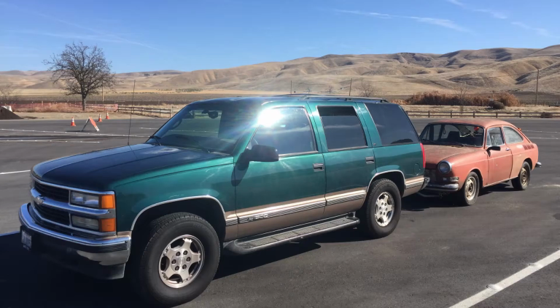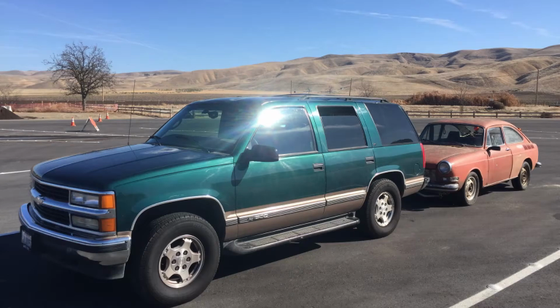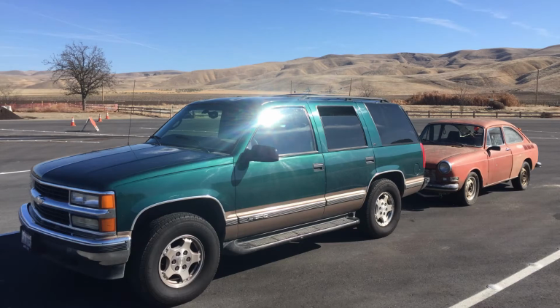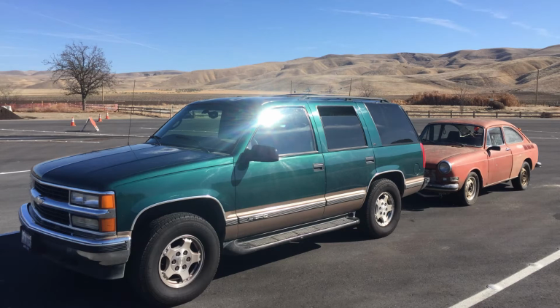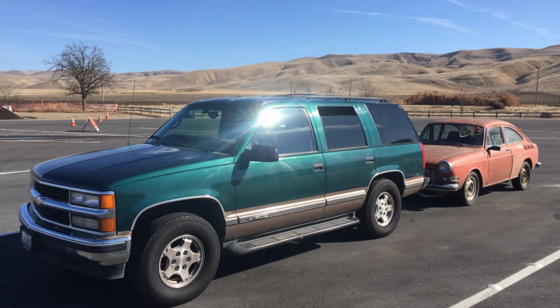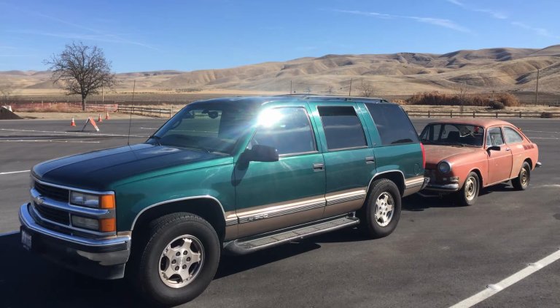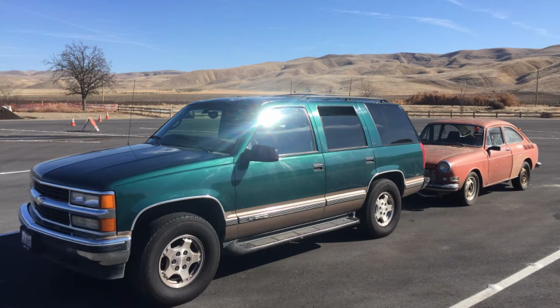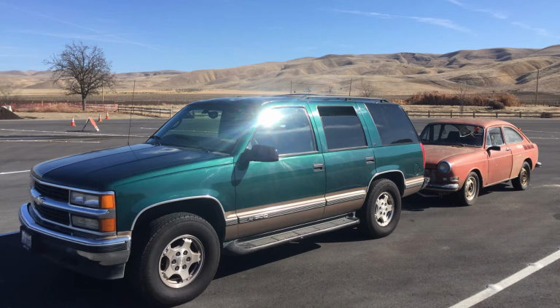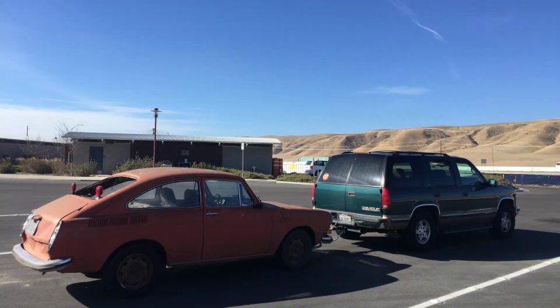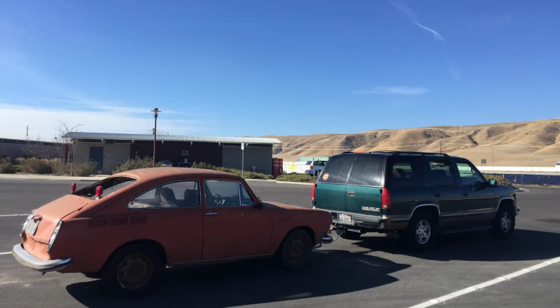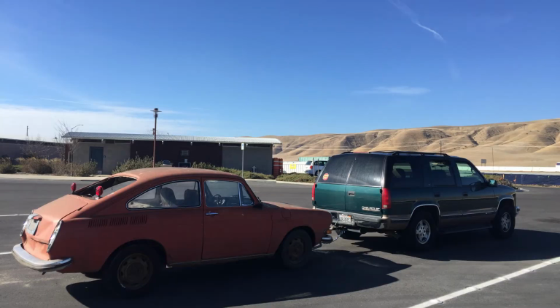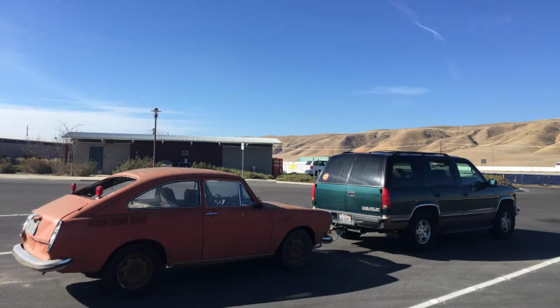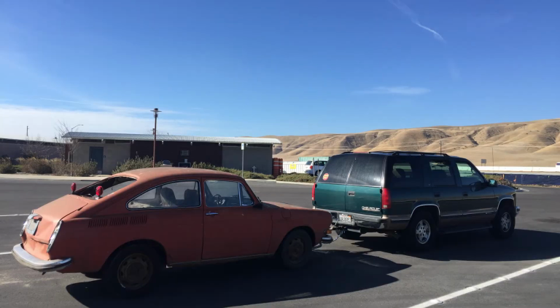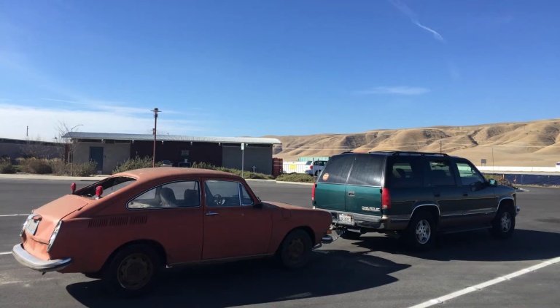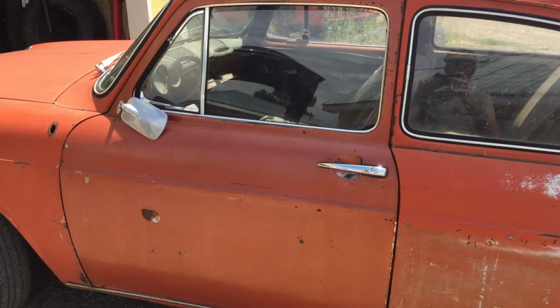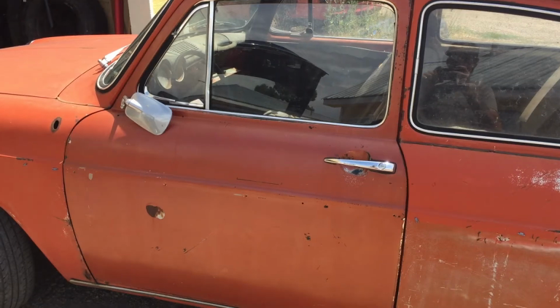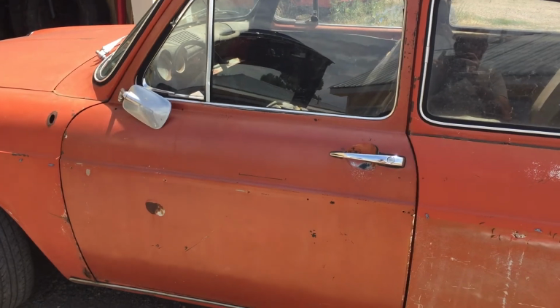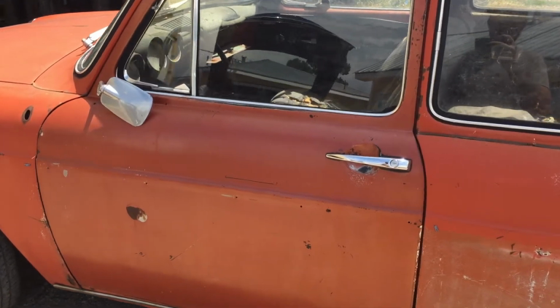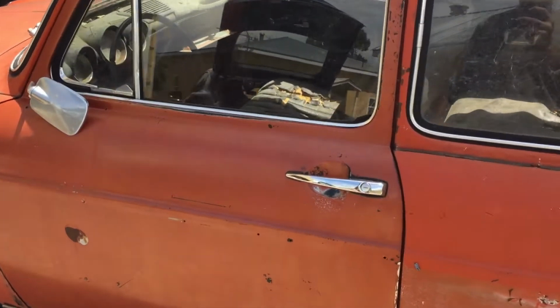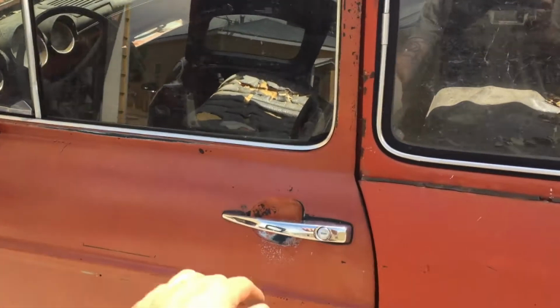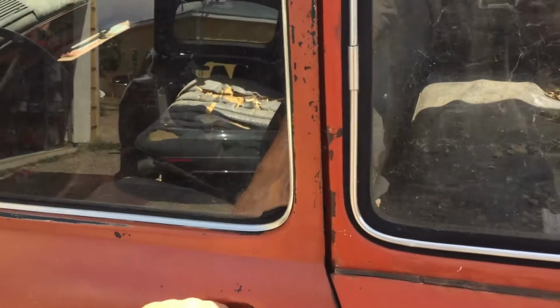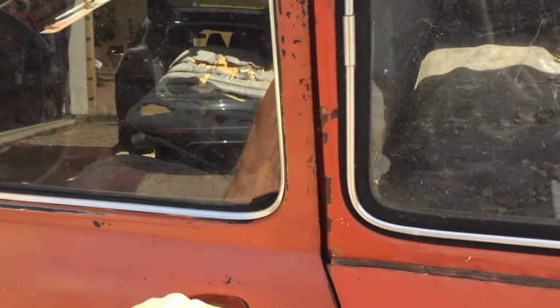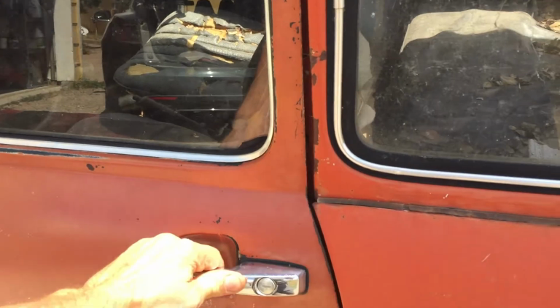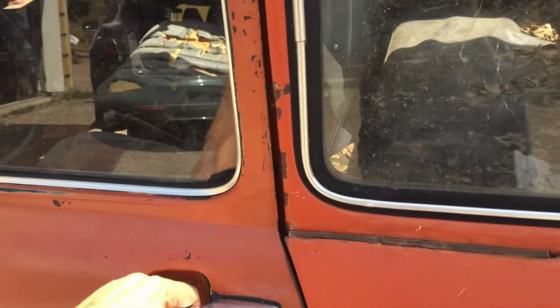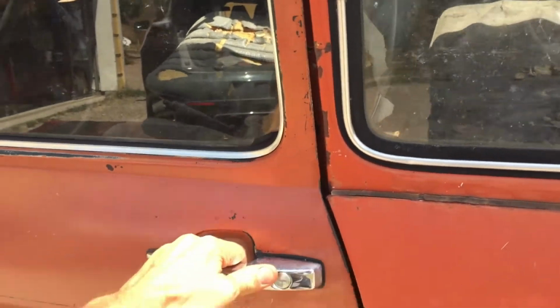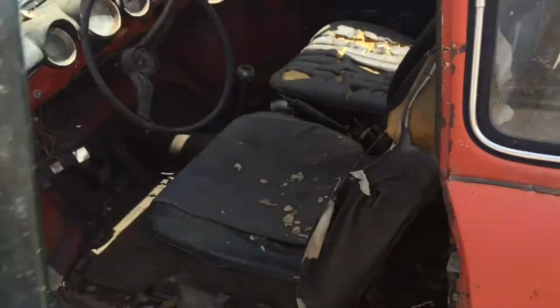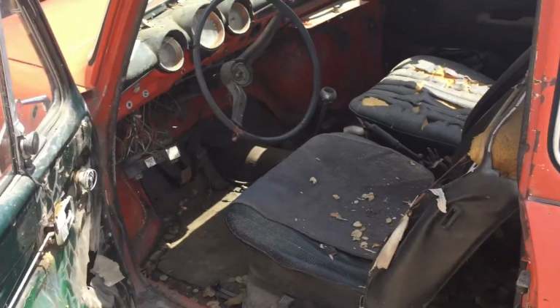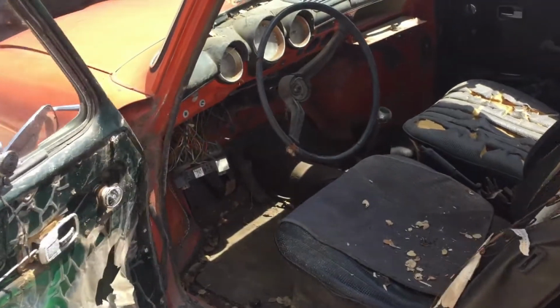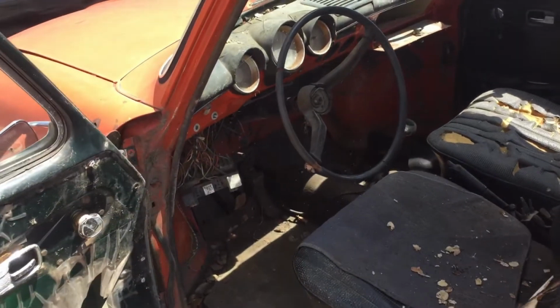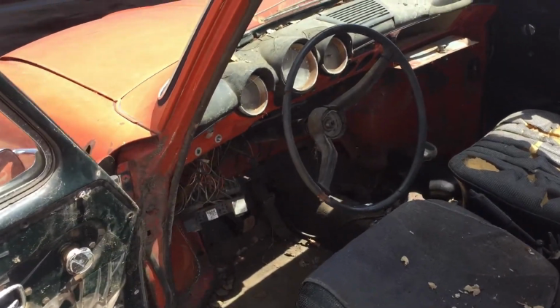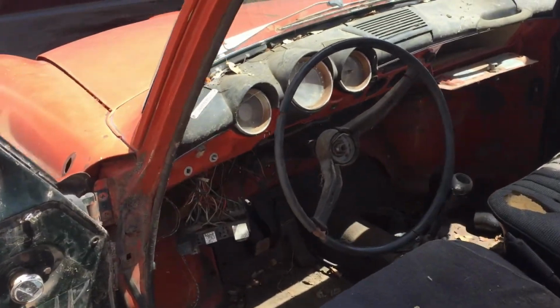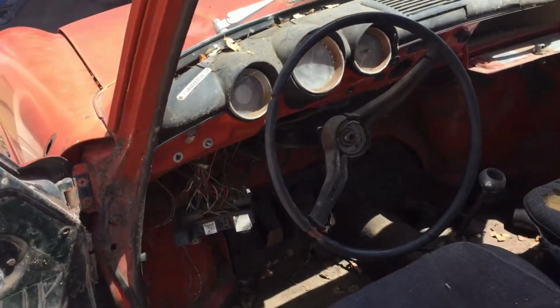The adventure was taking shape as I would need transportation that could tow. I ended up getting this Tahoe for a thousand bucks and rigged up a flat tow setup to get it home. I picked this guy up in California near Monterey.